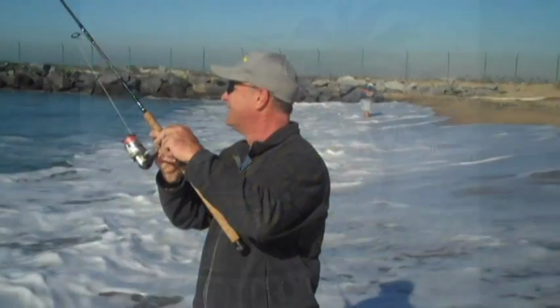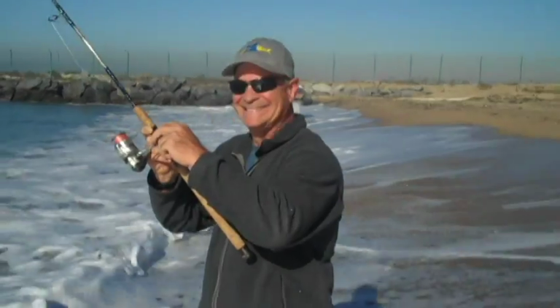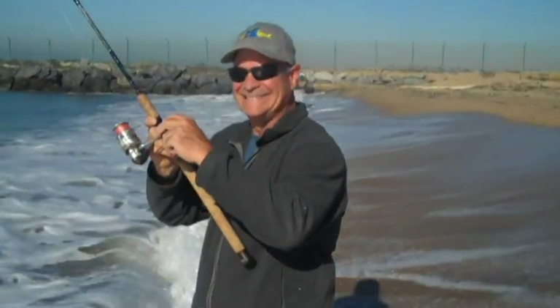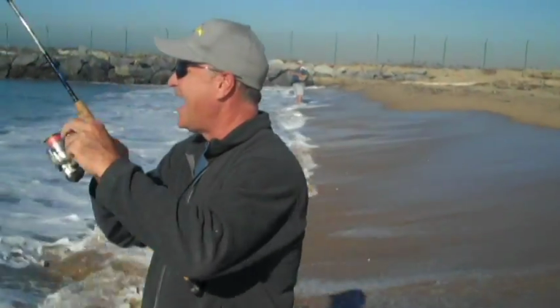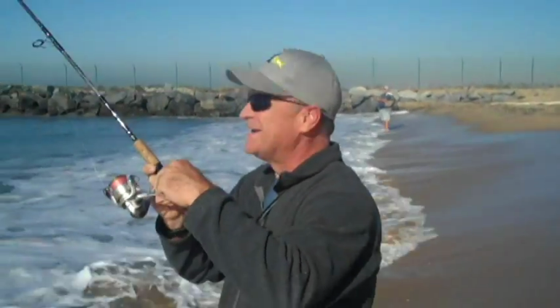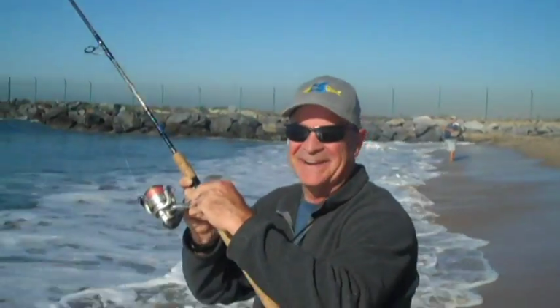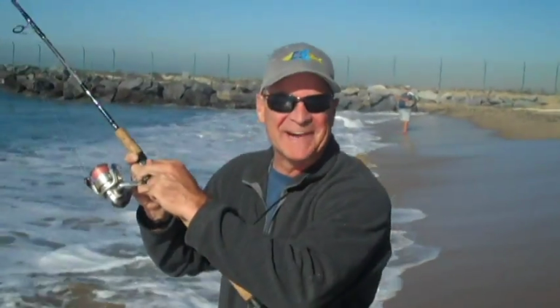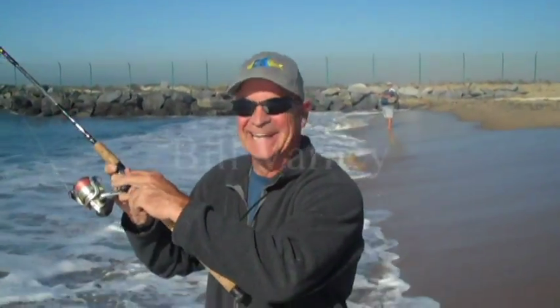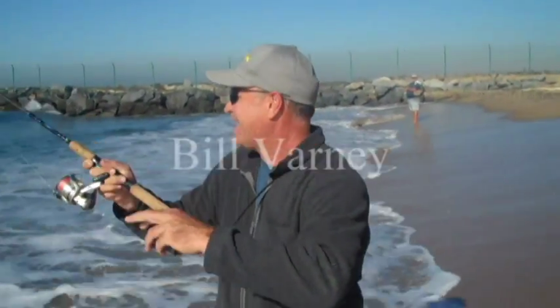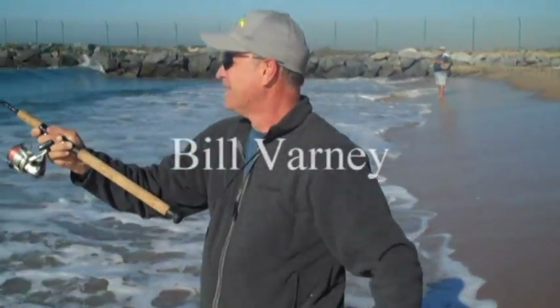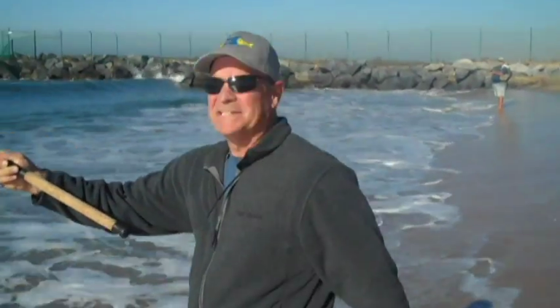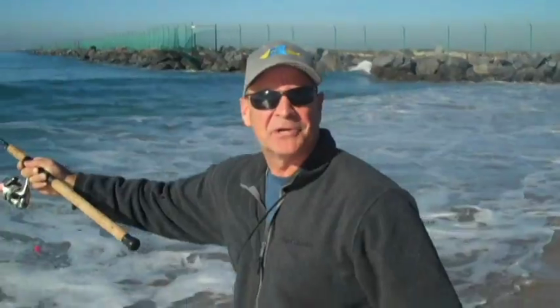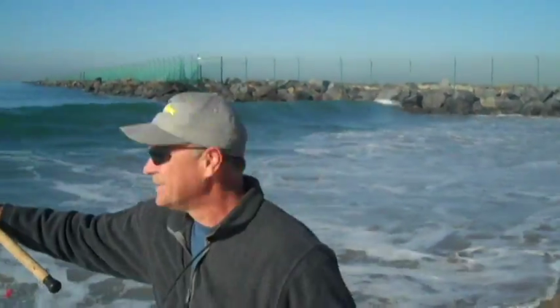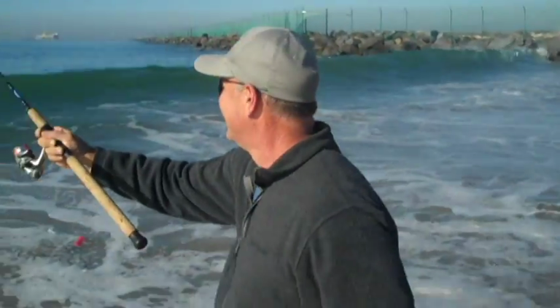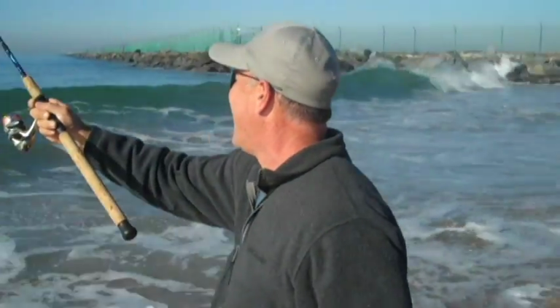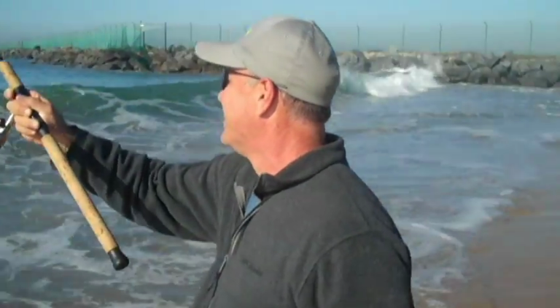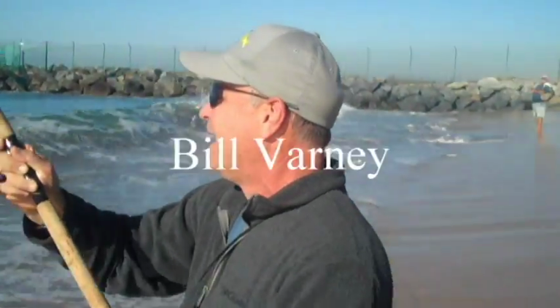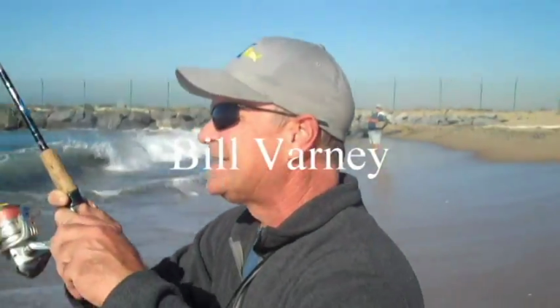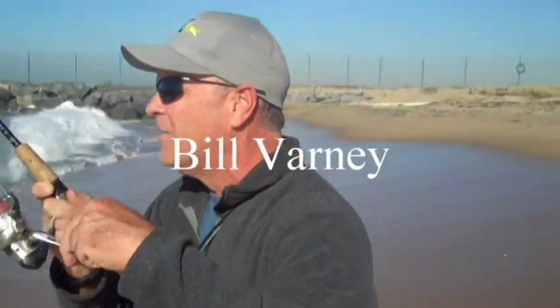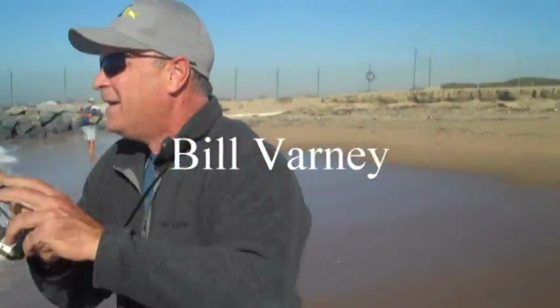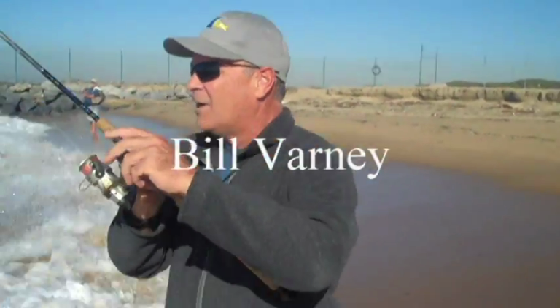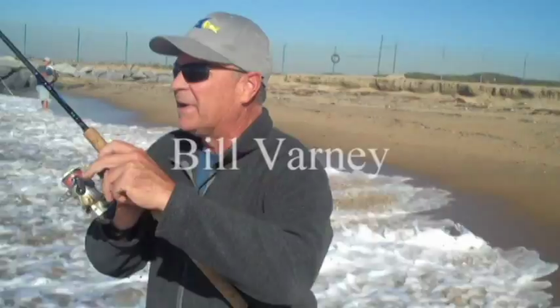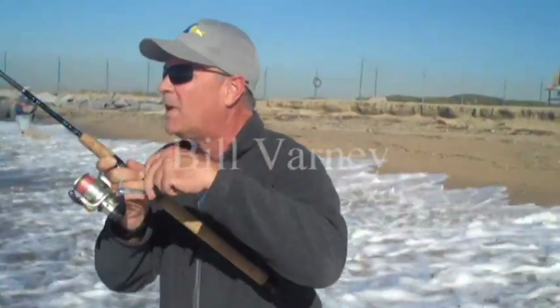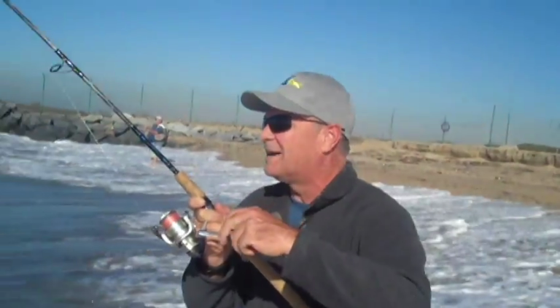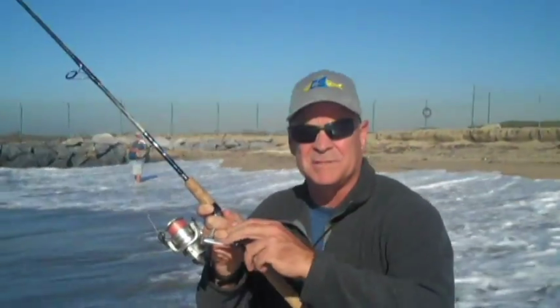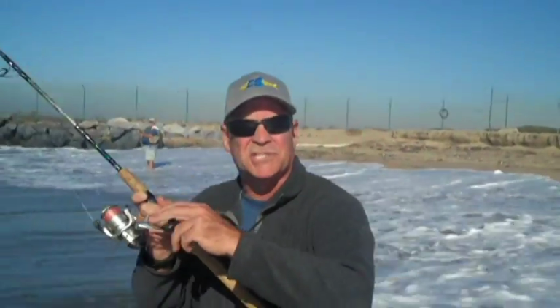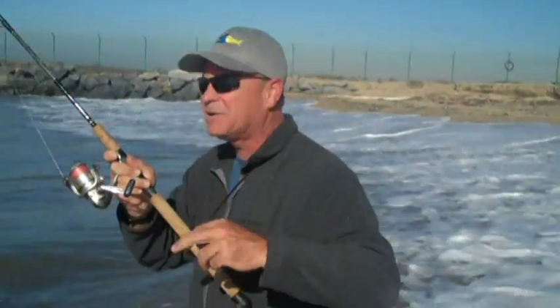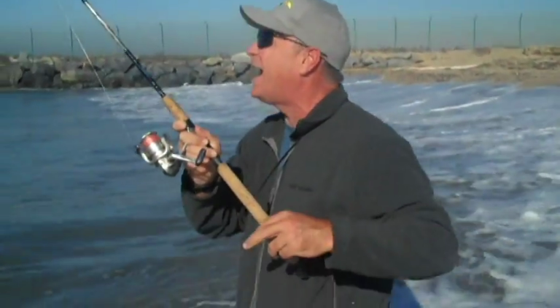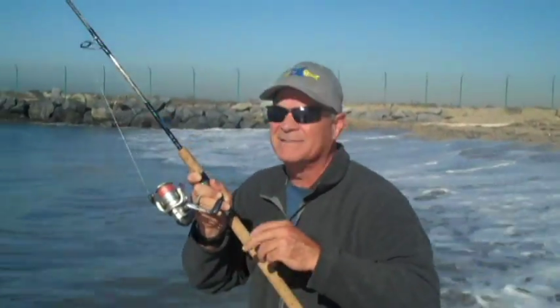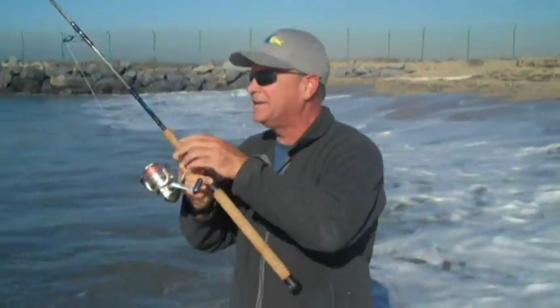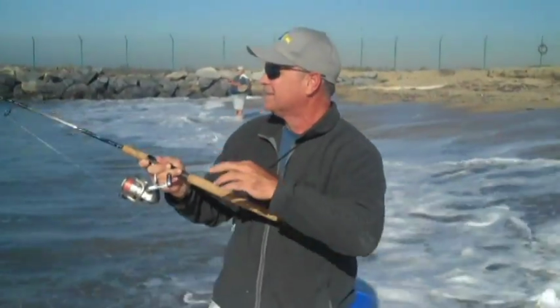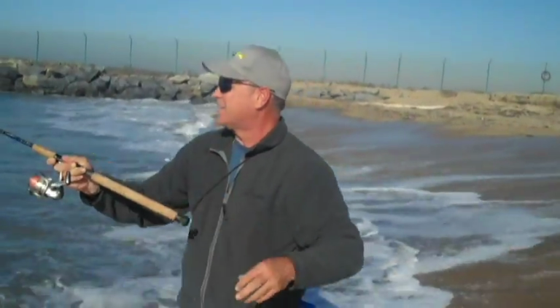It's so nice to be fishing with you today. It's great to be here, thanks for inviting me. What's going on here? Catching the fish you couldn't. What did you toss out there? I tossed out a goat trip on a number one Gamakatsu split shot hook with about a half ounce sliding sinker.